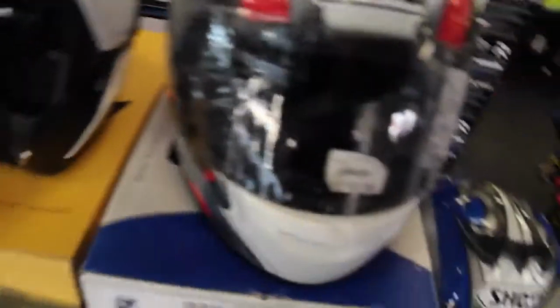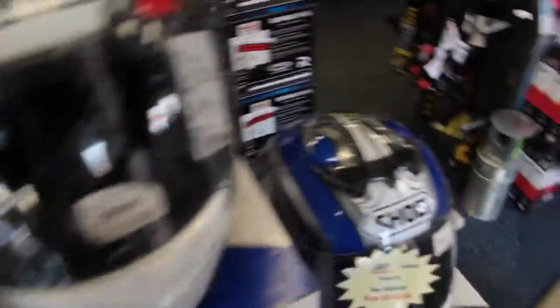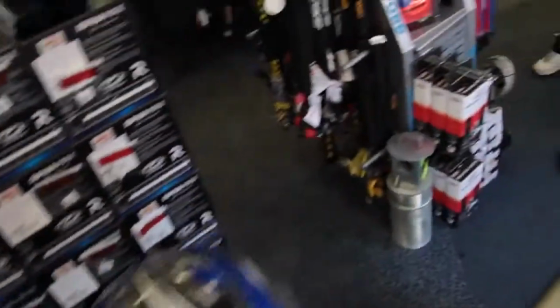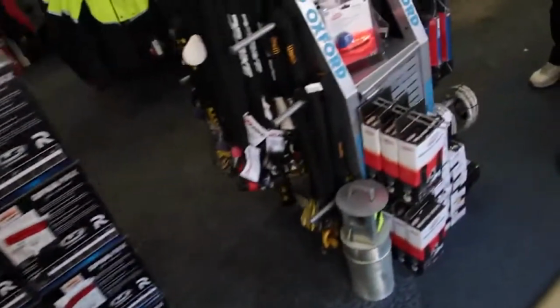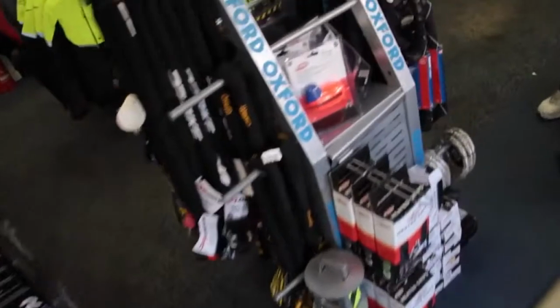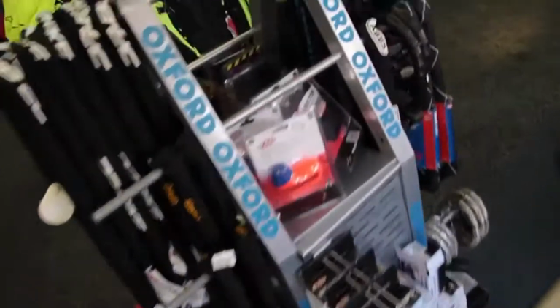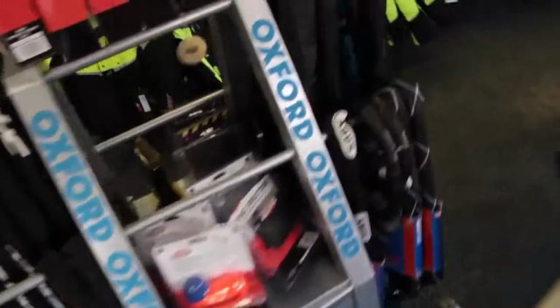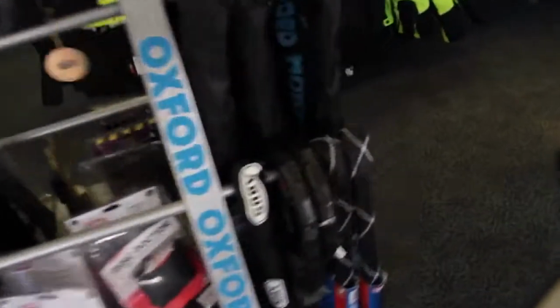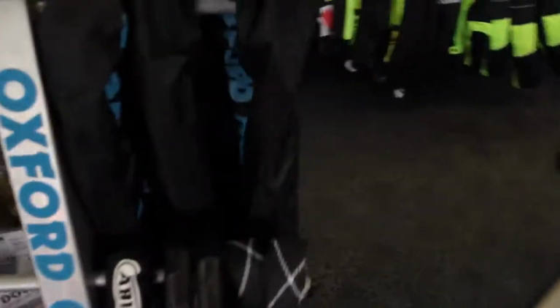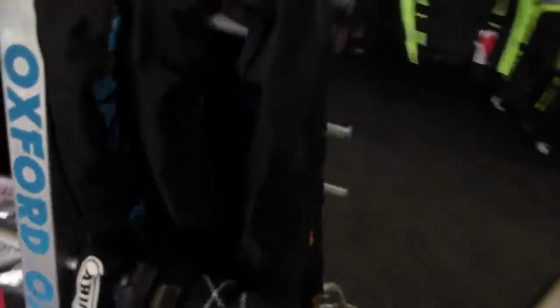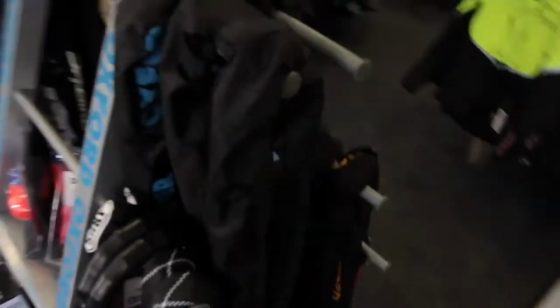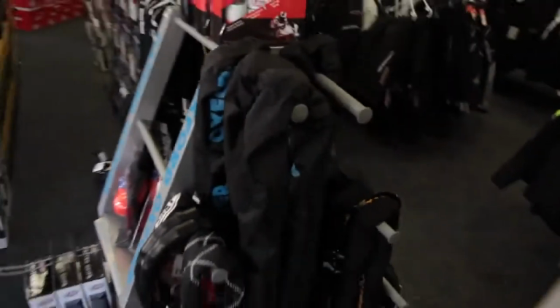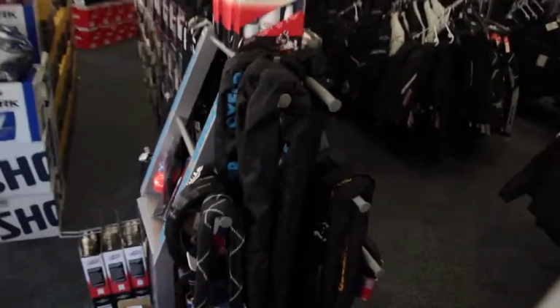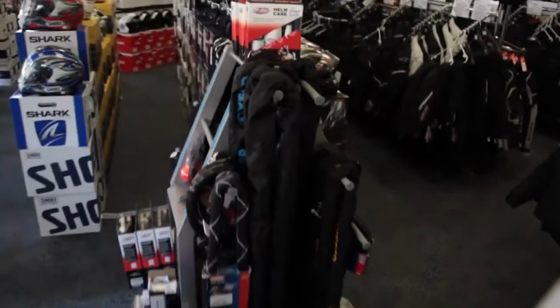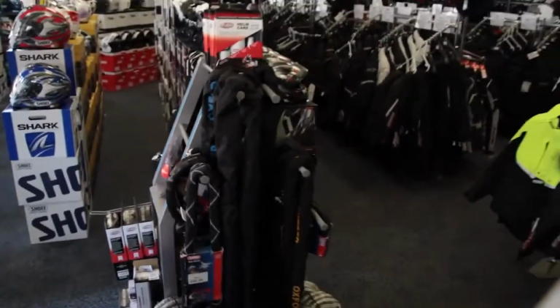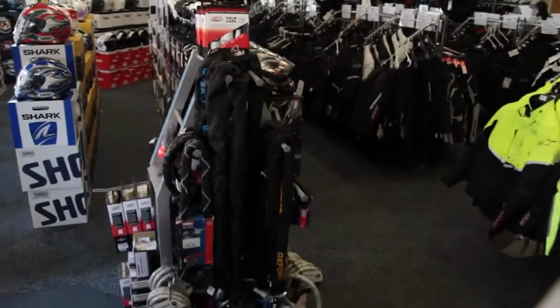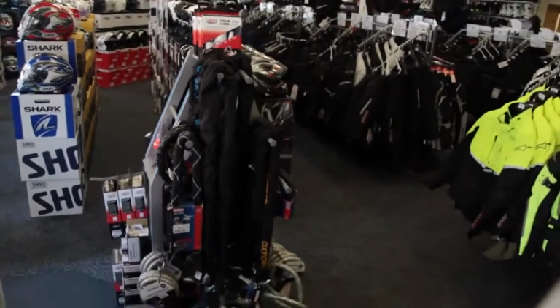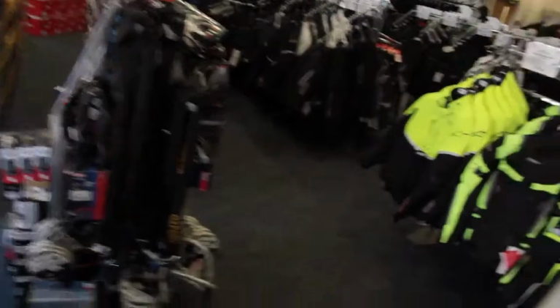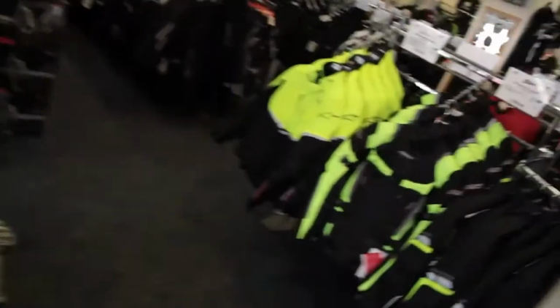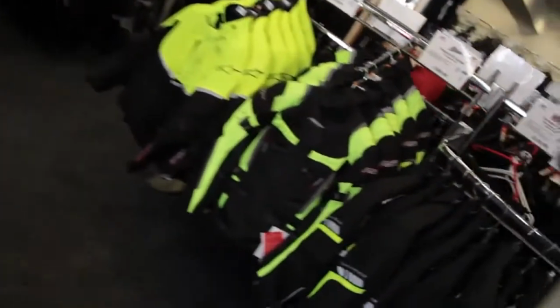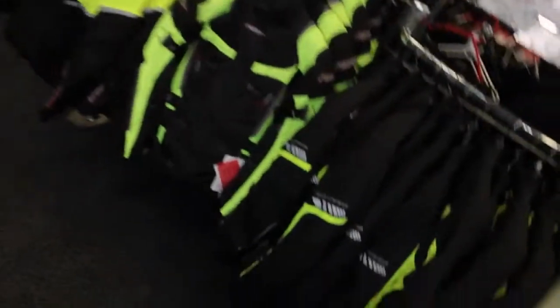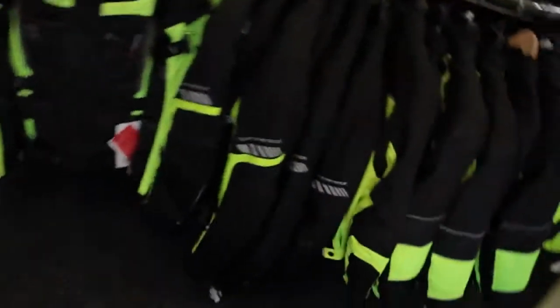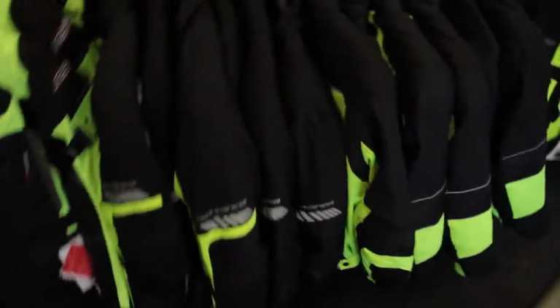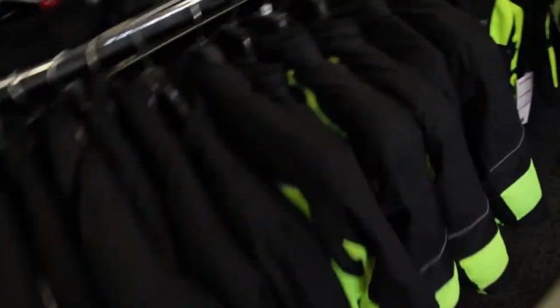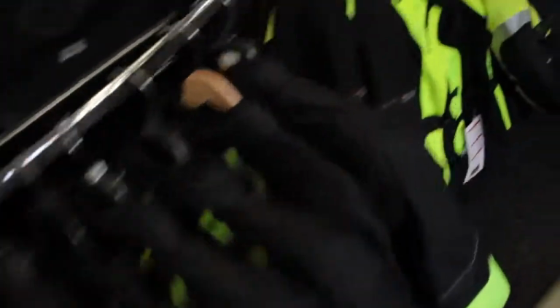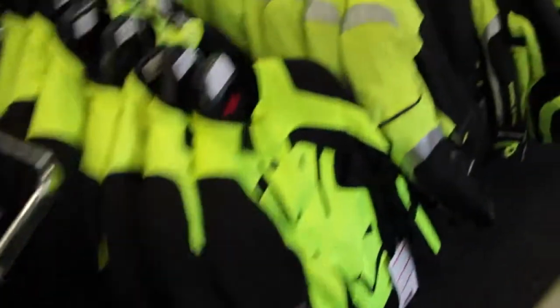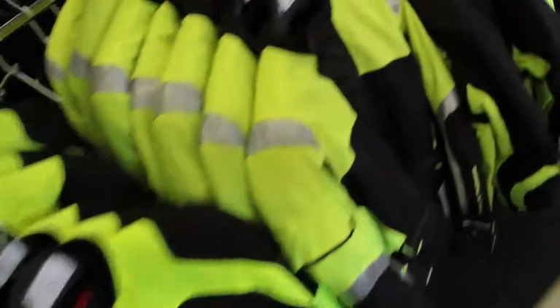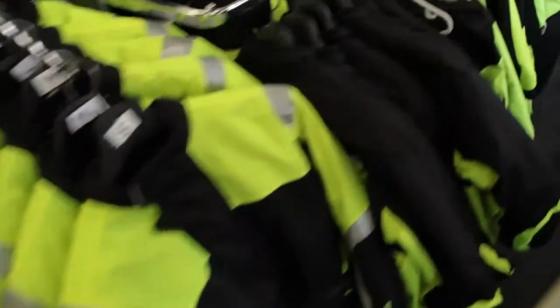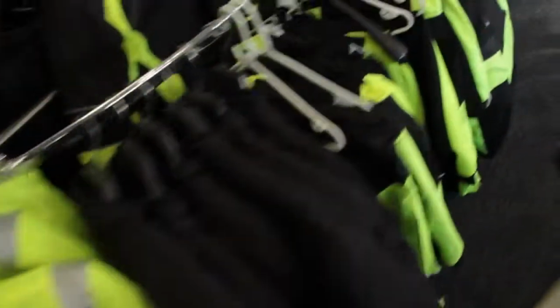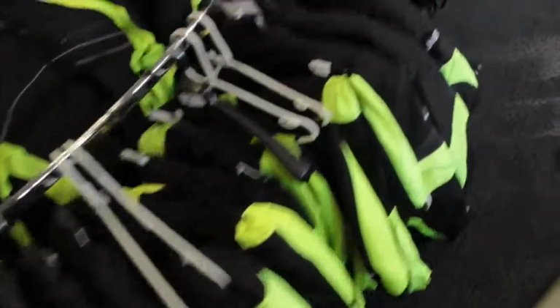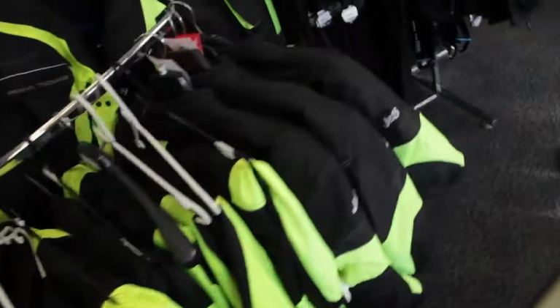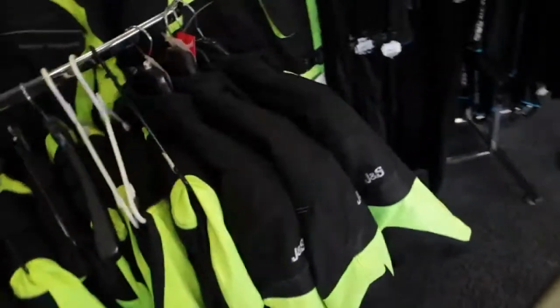Here we have locks and security so you can lock your bike up and sleep safely of an evening. We also do the textile fluorescent winter clothing section so you can be seen and stay safe throughout the winter.